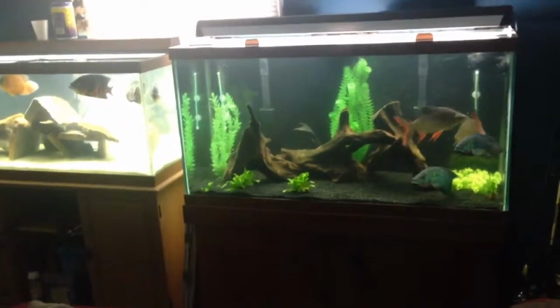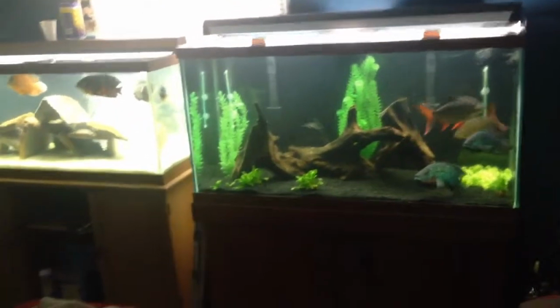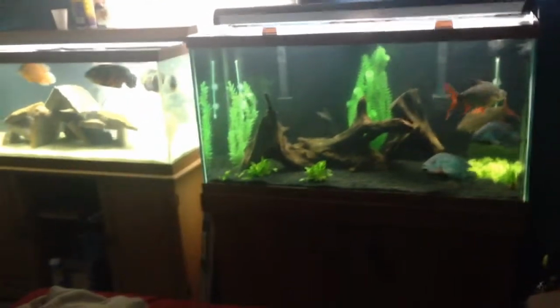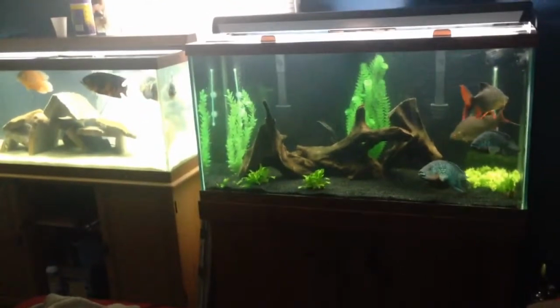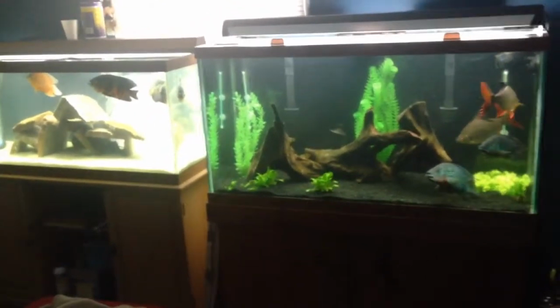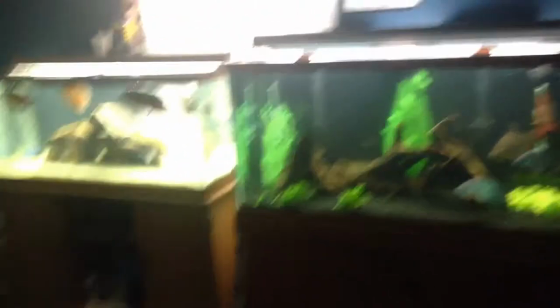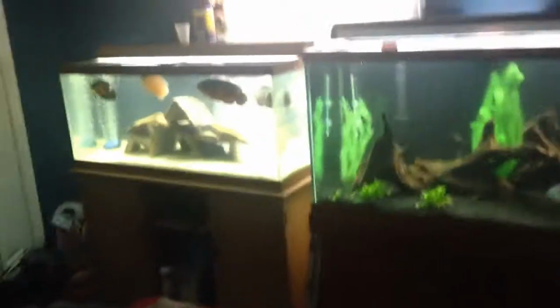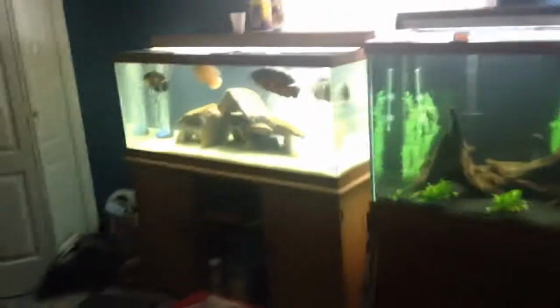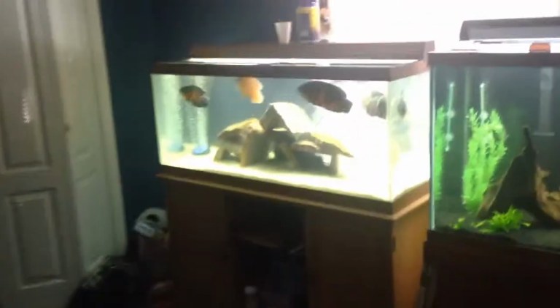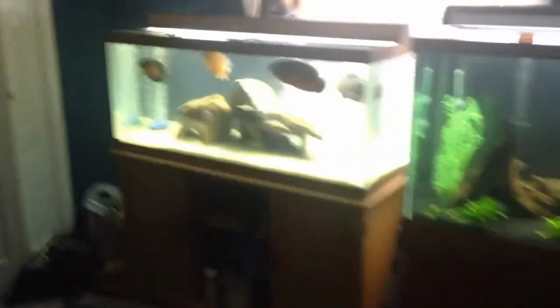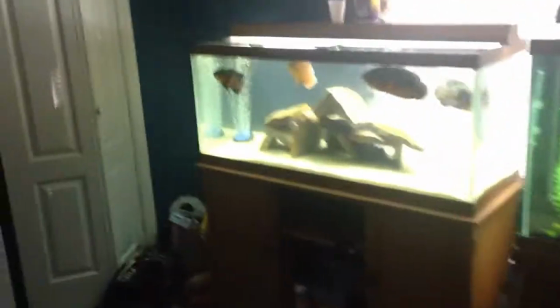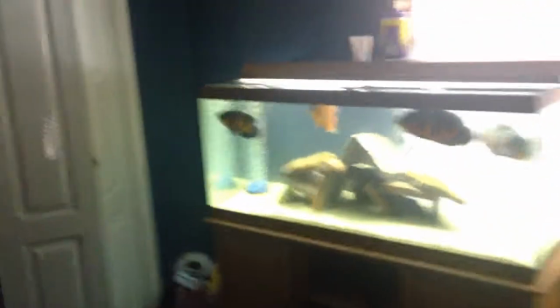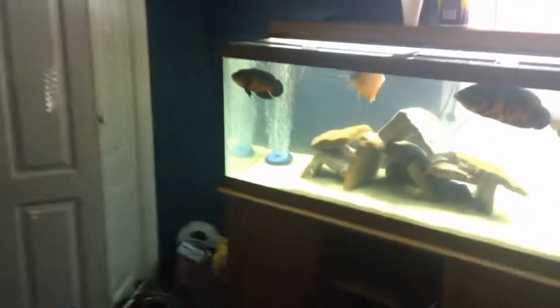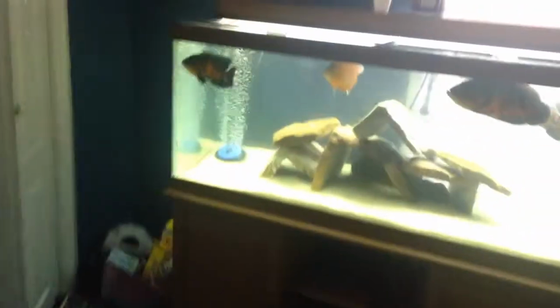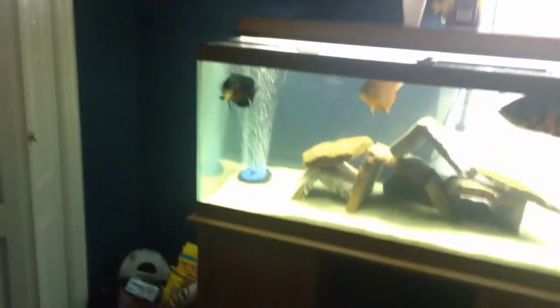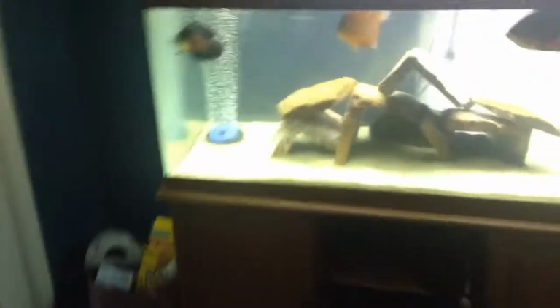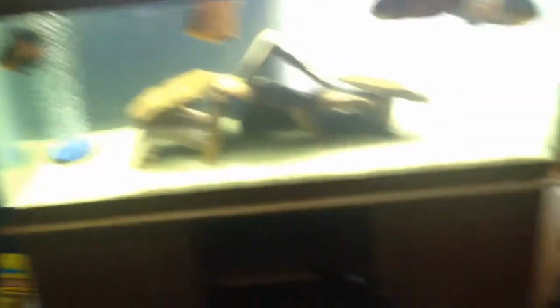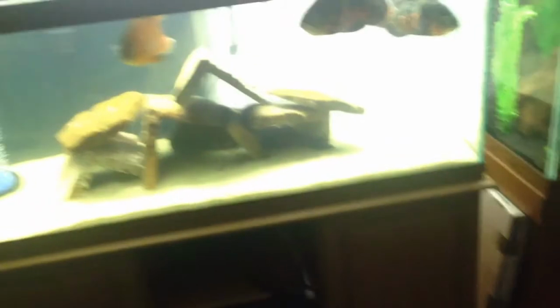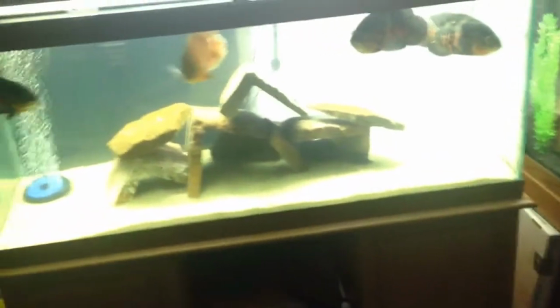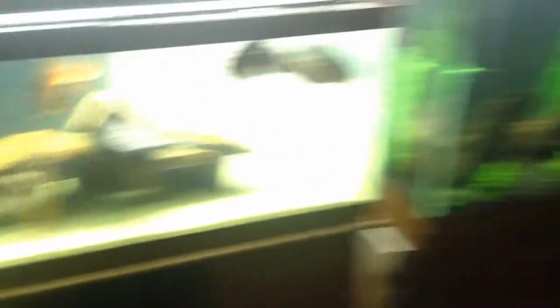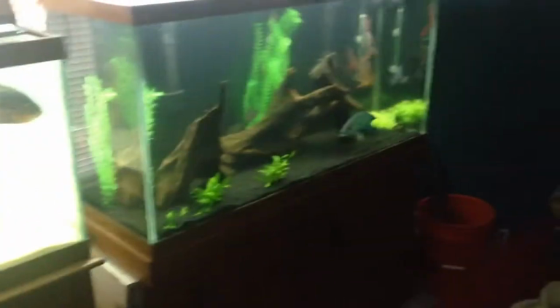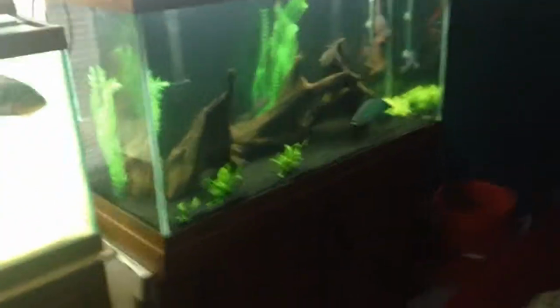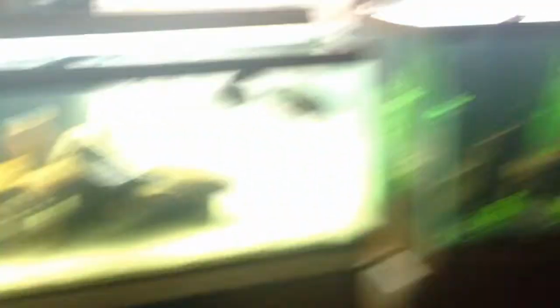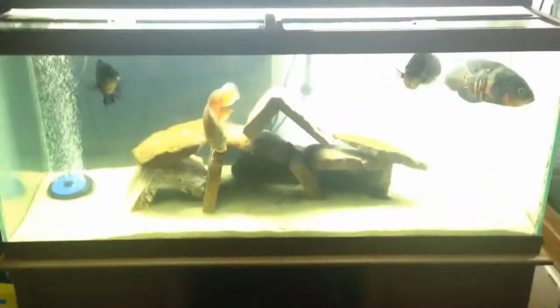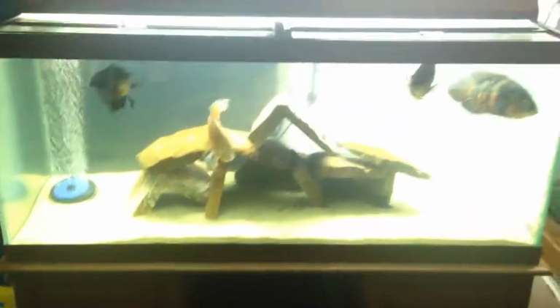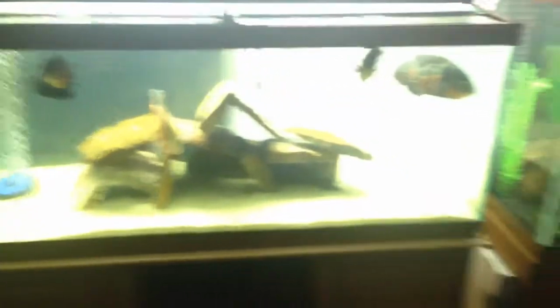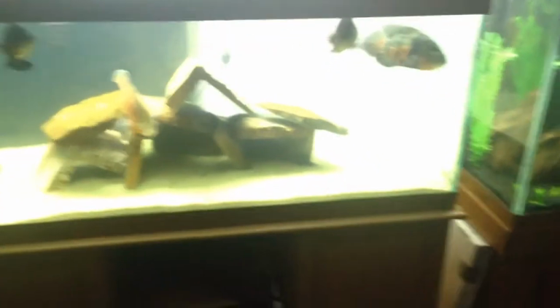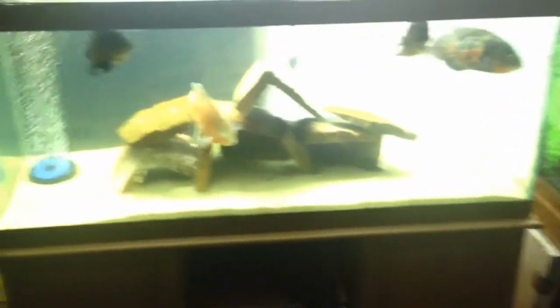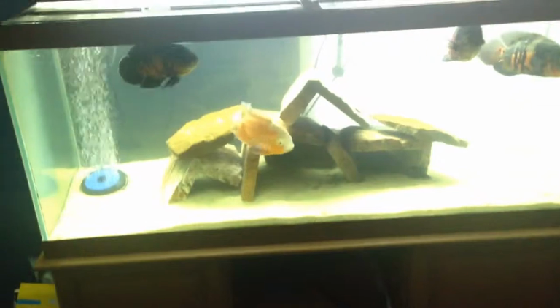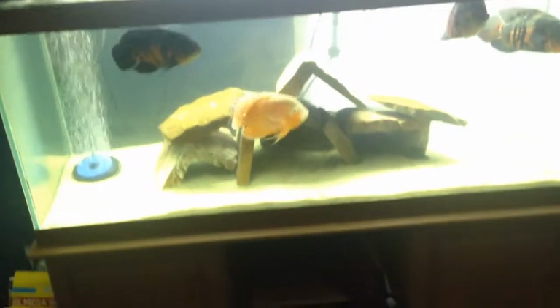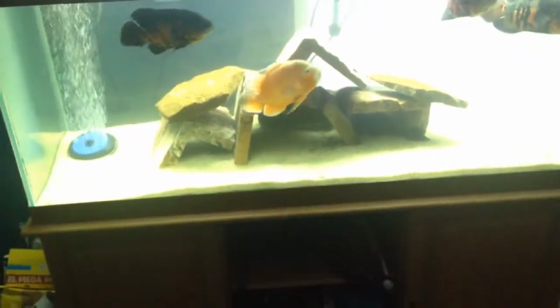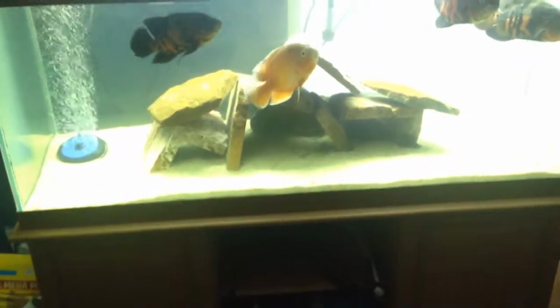Matt here from Matt's Fish Tanks. Today I'm going to be showing you my 75 gallon and my 90 gallon. I'm going to show my 90 first — I have a lot of things to explain about this tank.